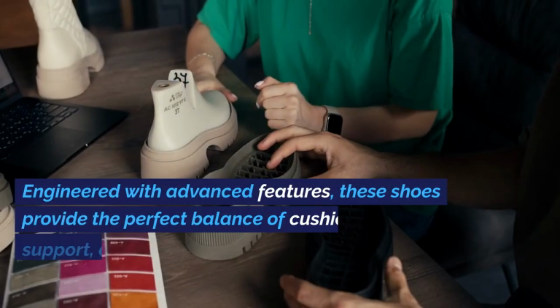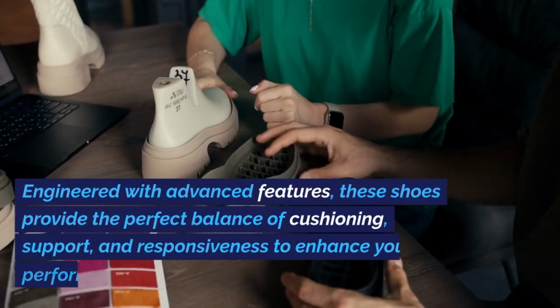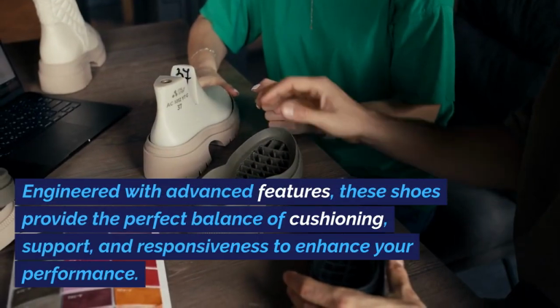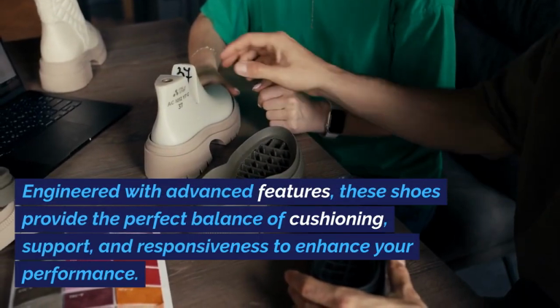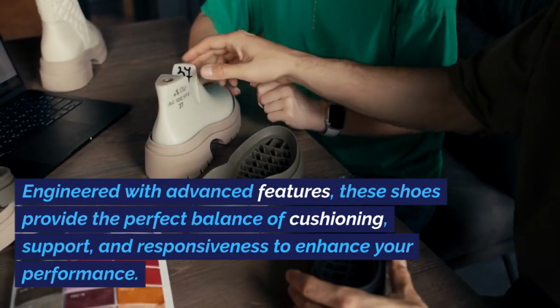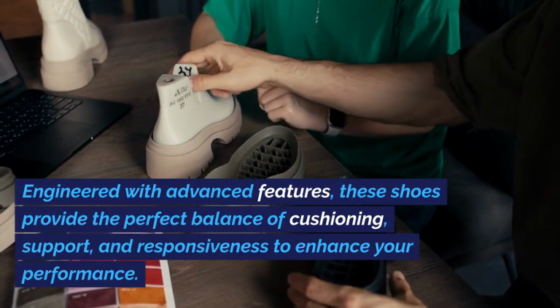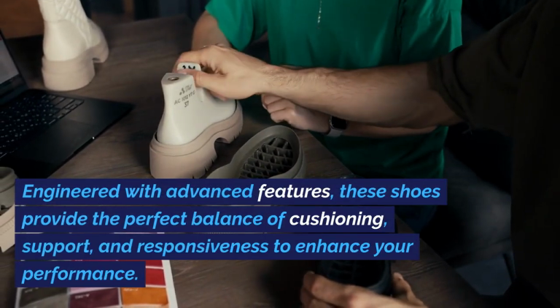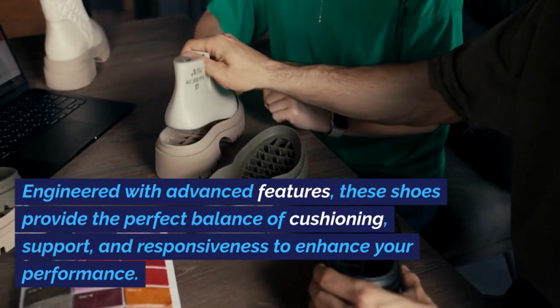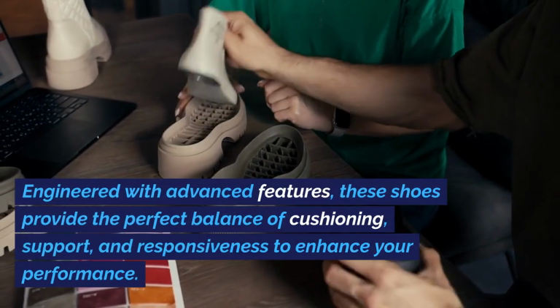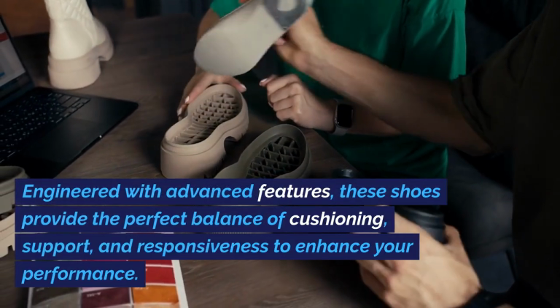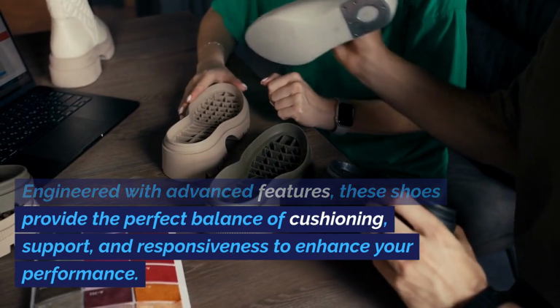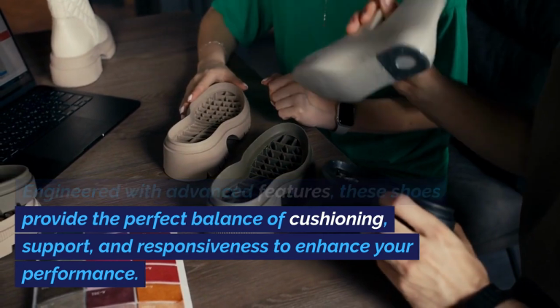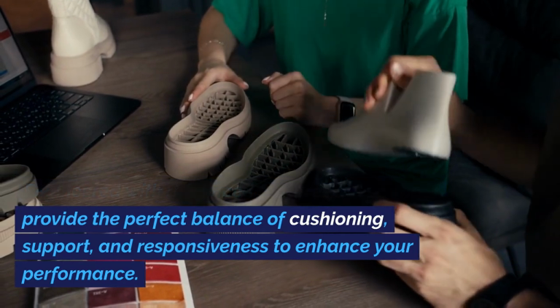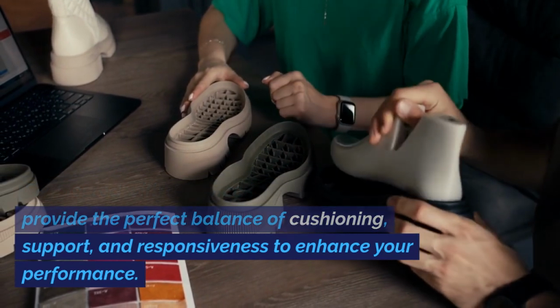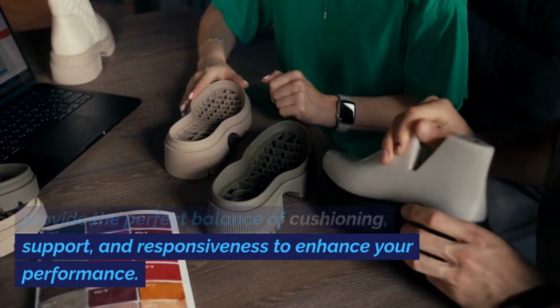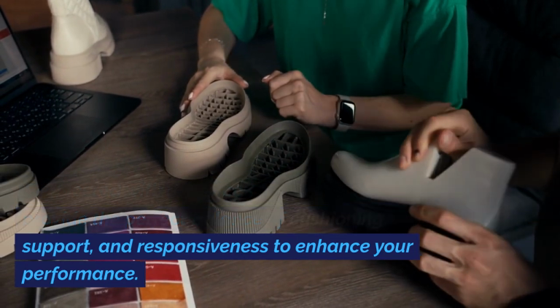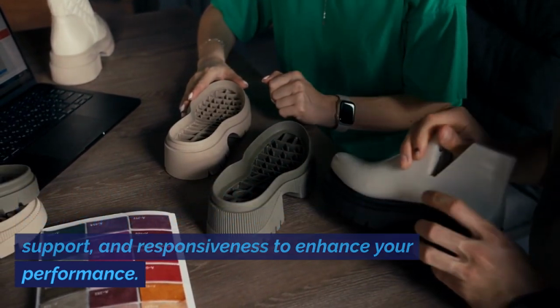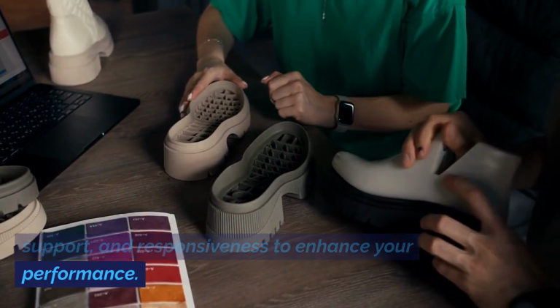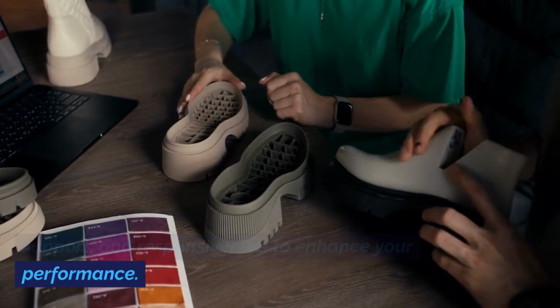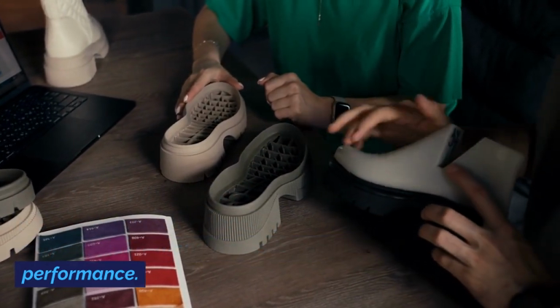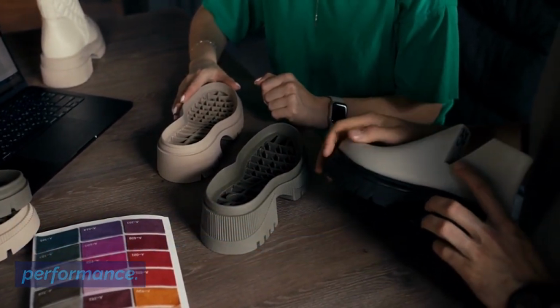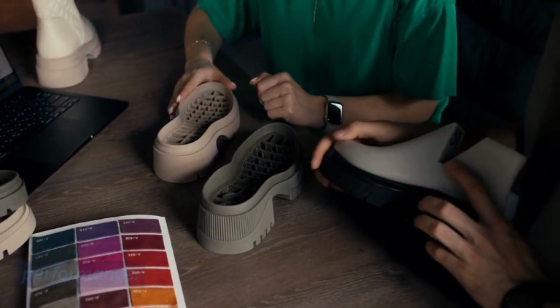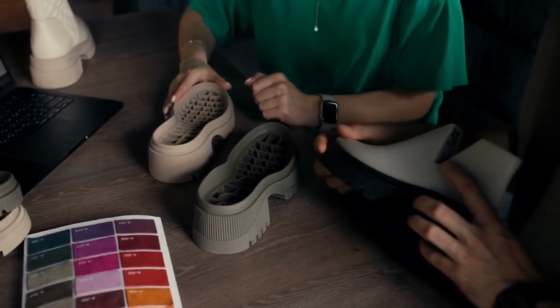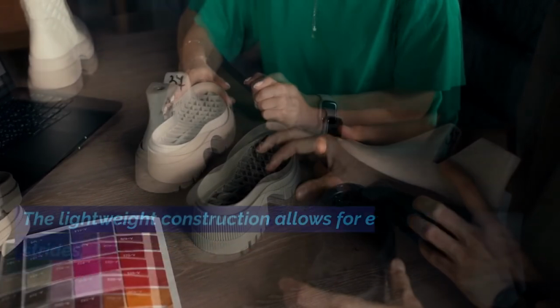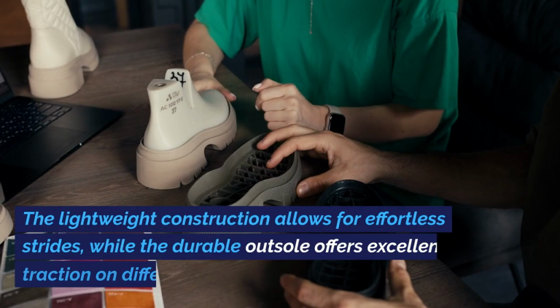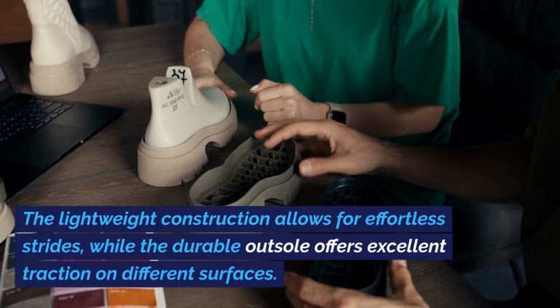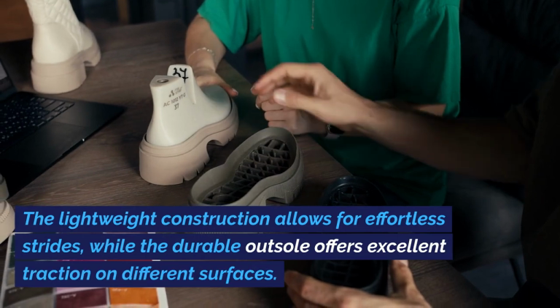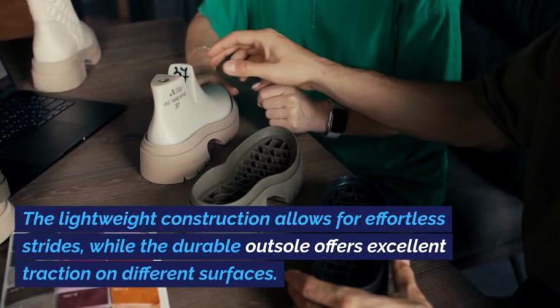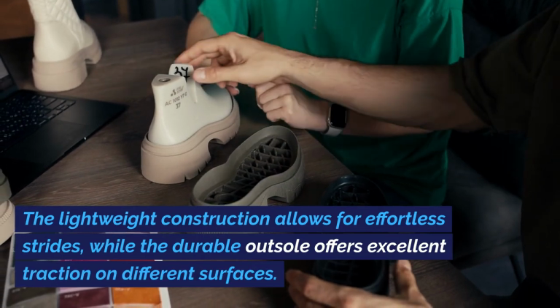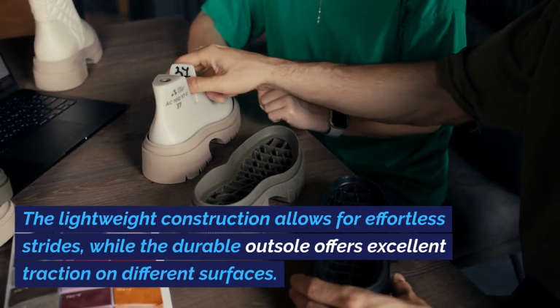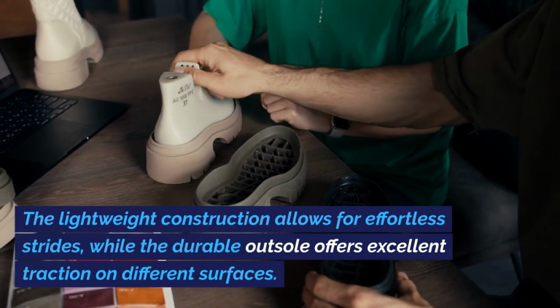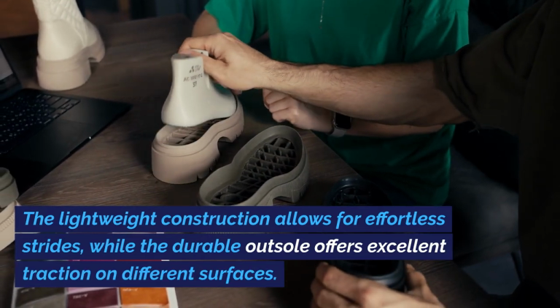Engineered with advanced features, these shoes provide the perfect balance of cushioning, support, and responsiveness to enhance your performance. The lightweight construction allows for effortless strides,